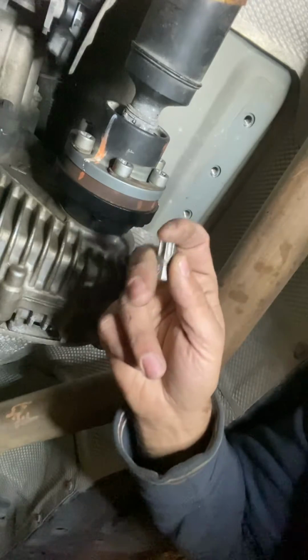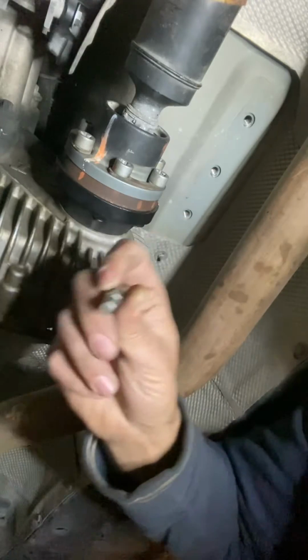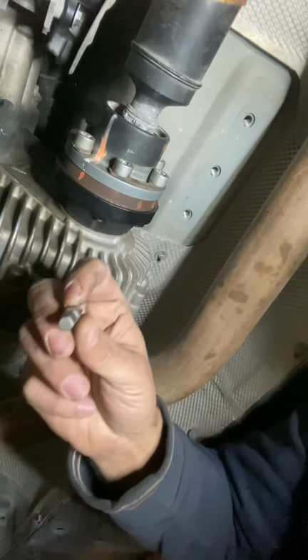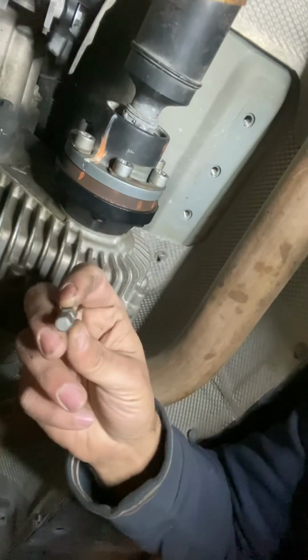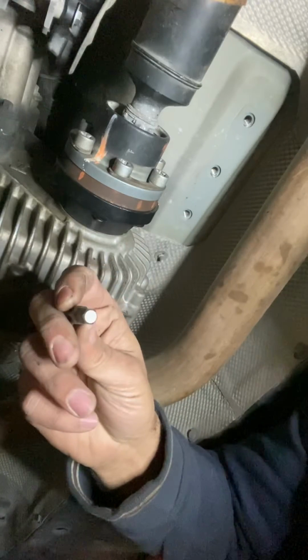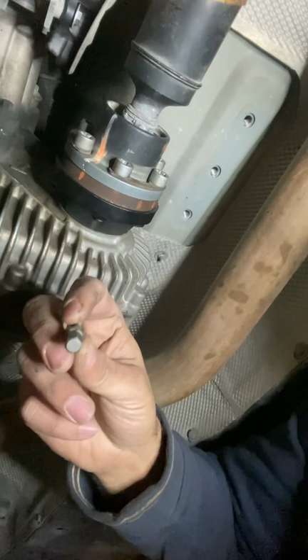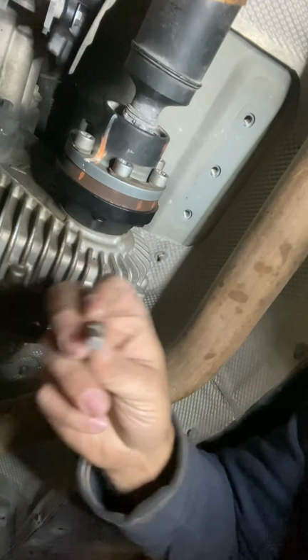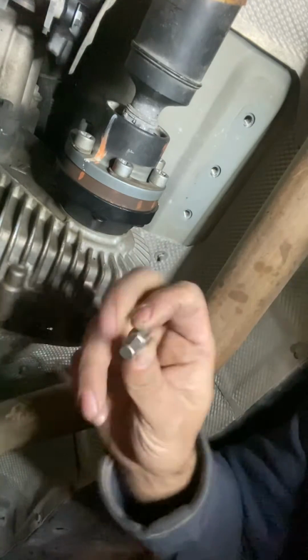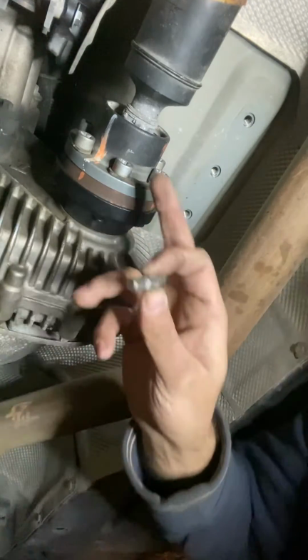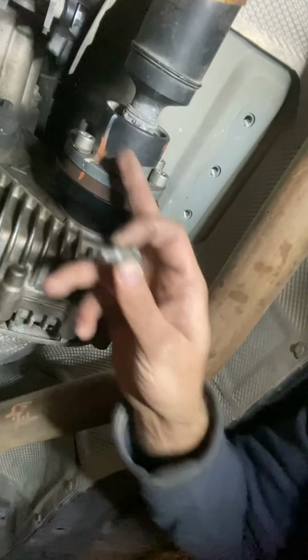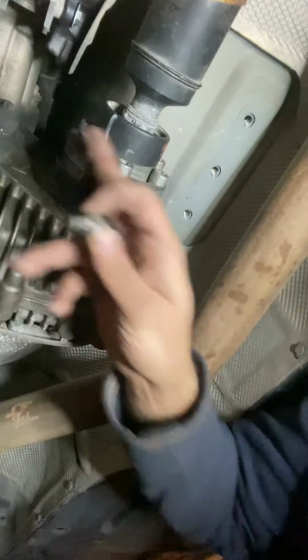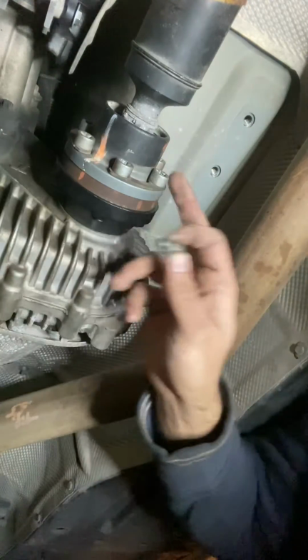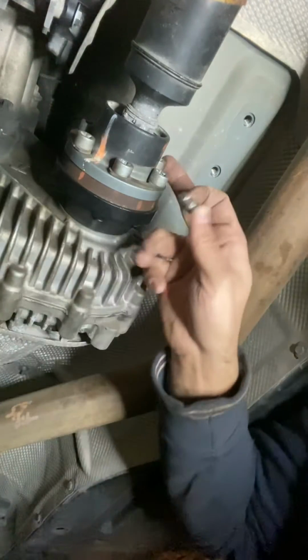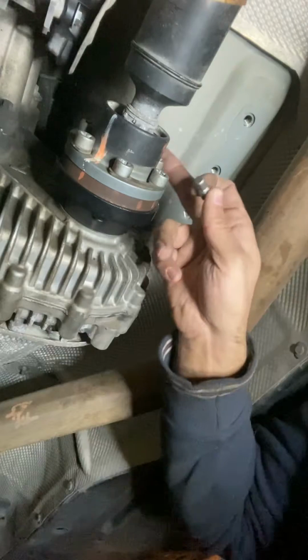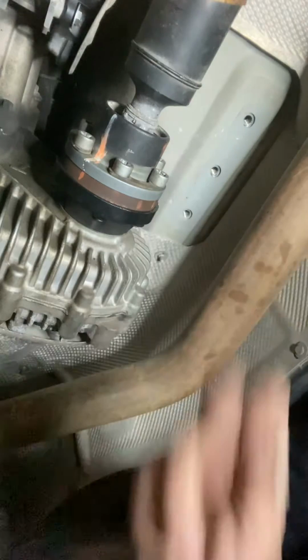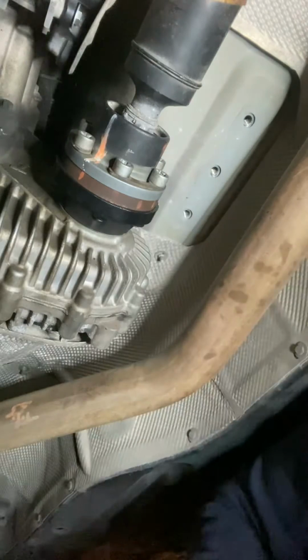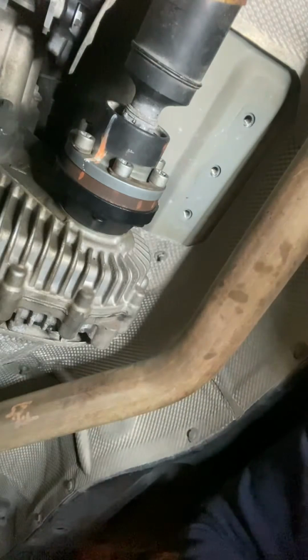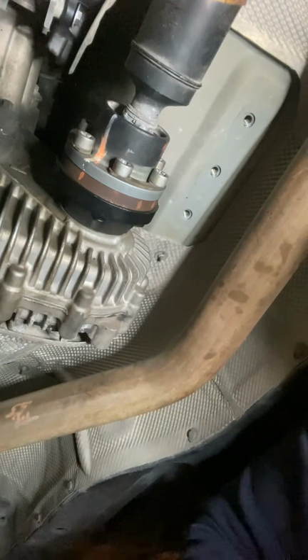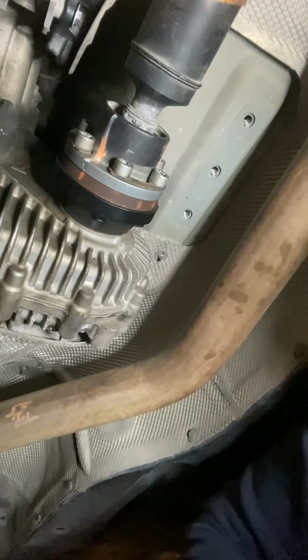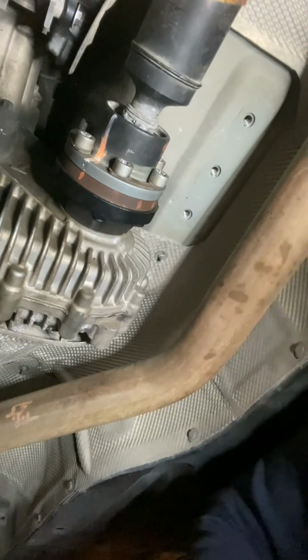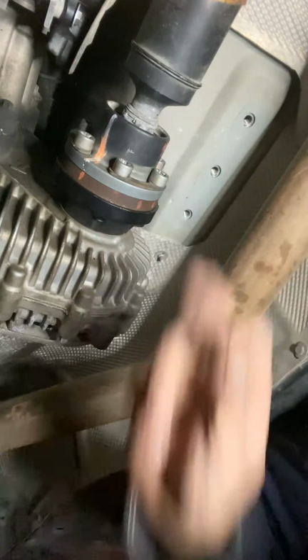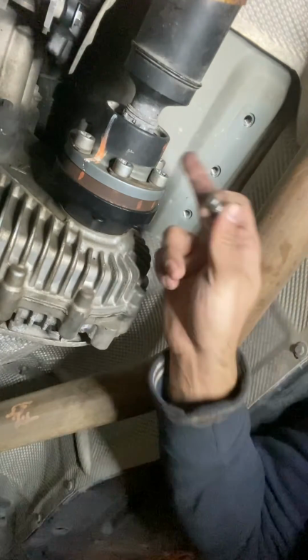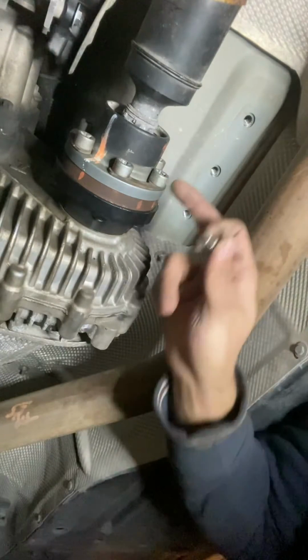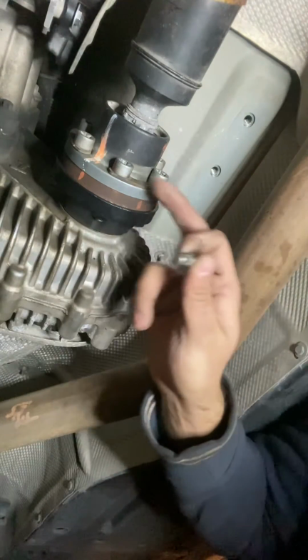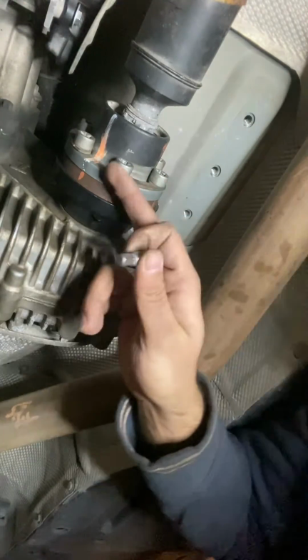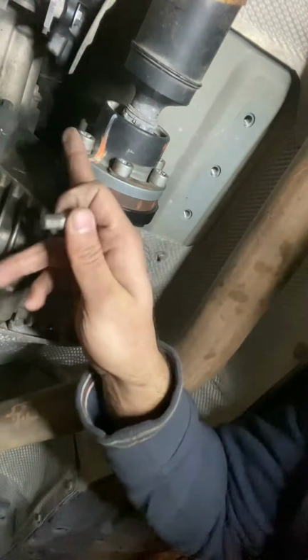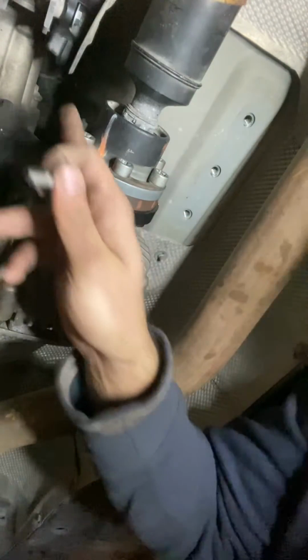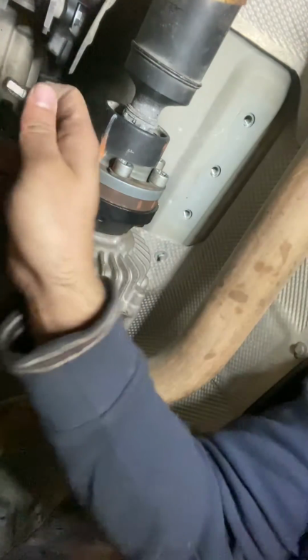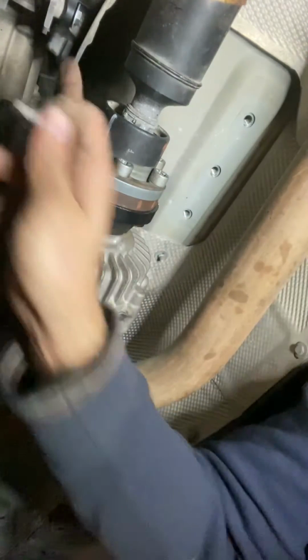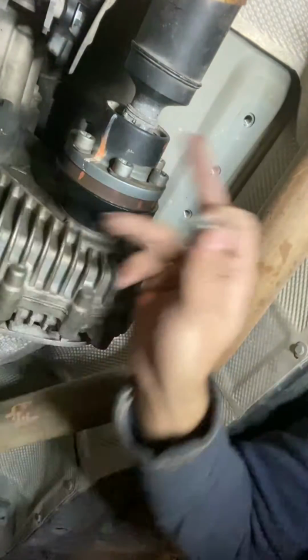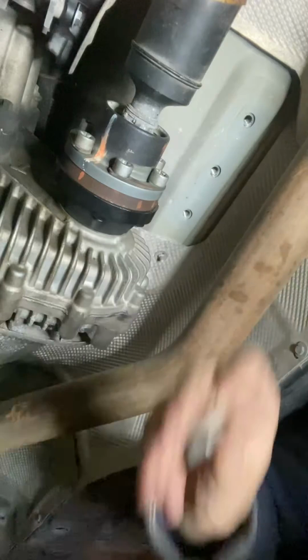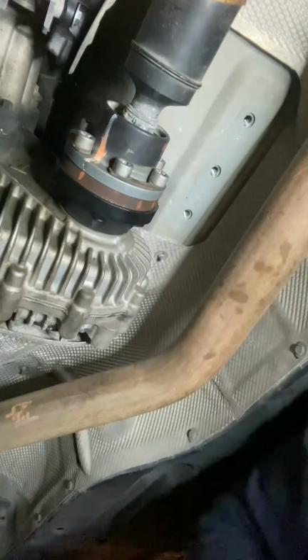We're using a T-55 for these nuts here — one, two, three, four, five, and six.